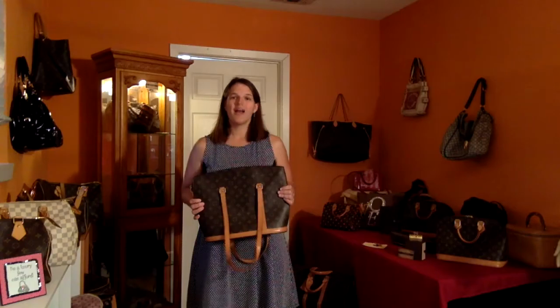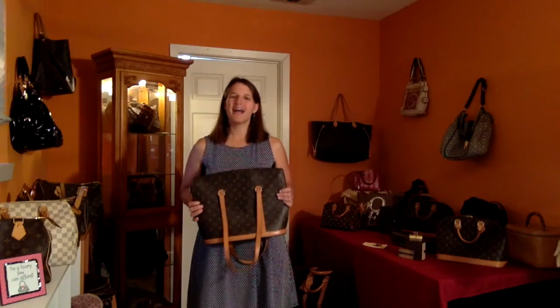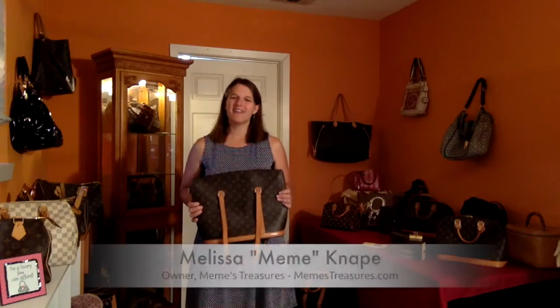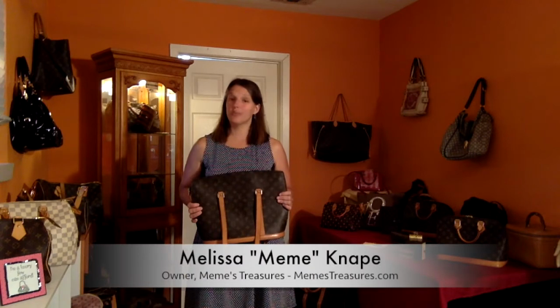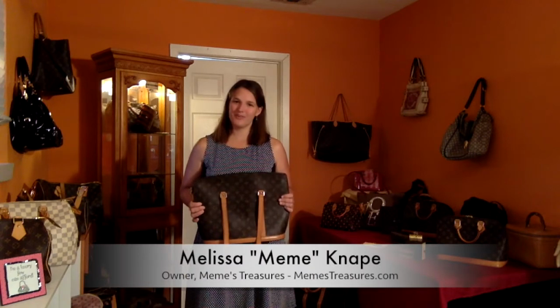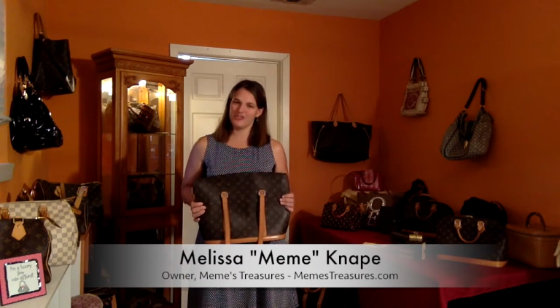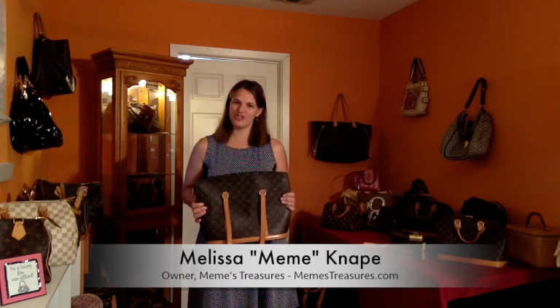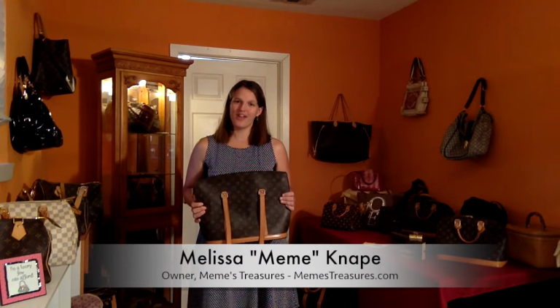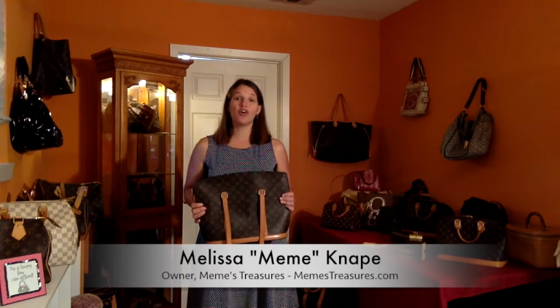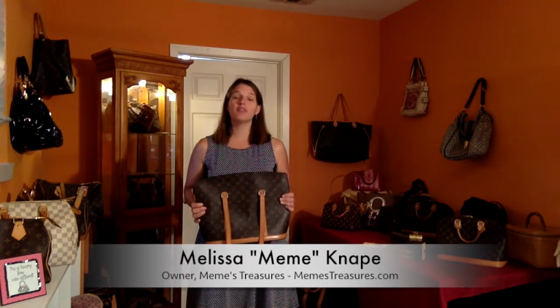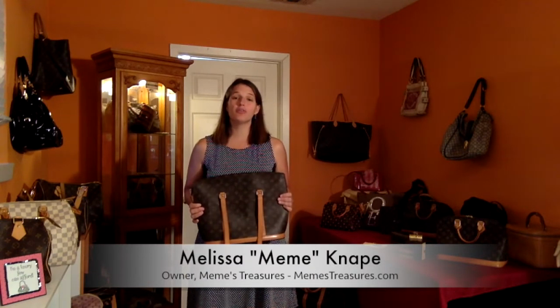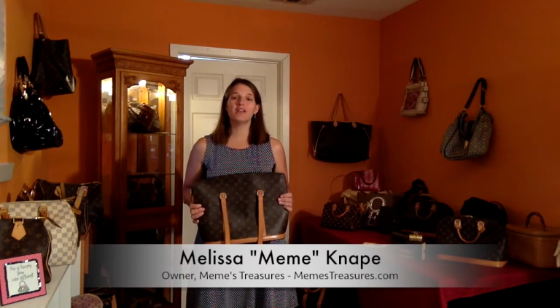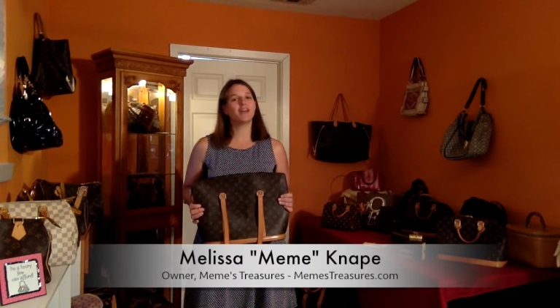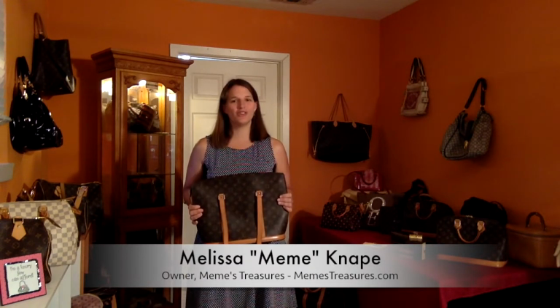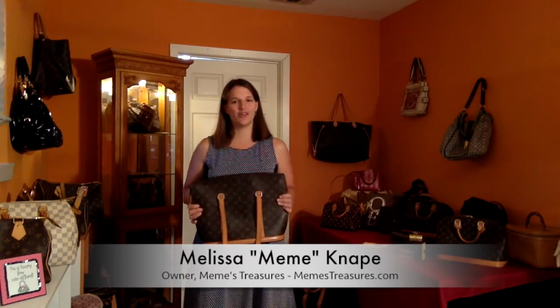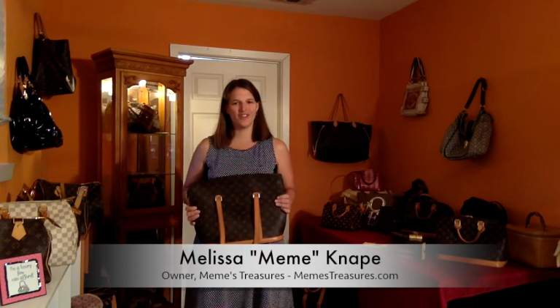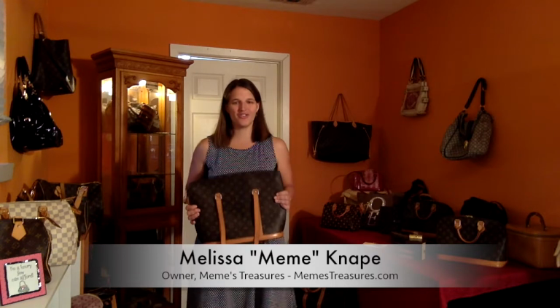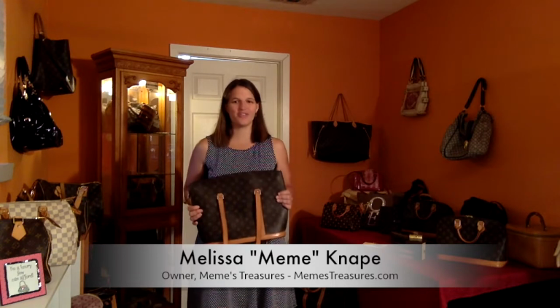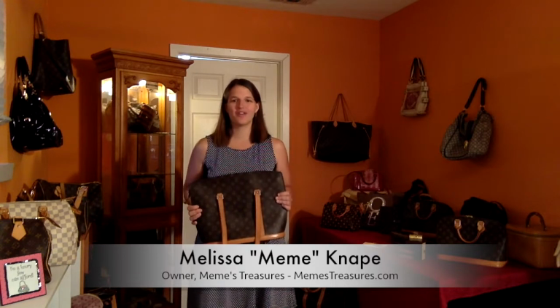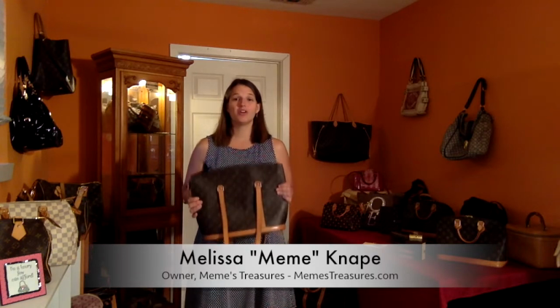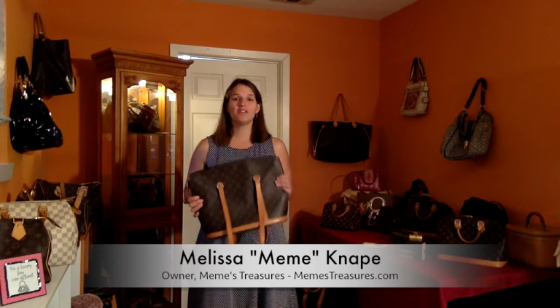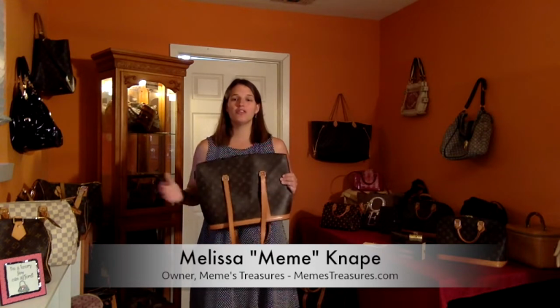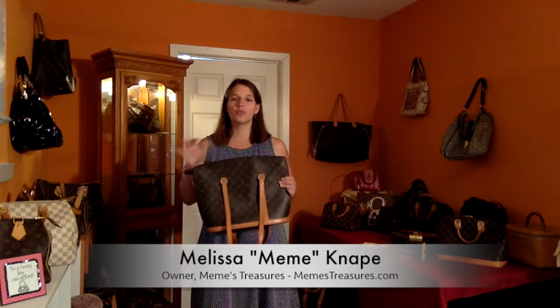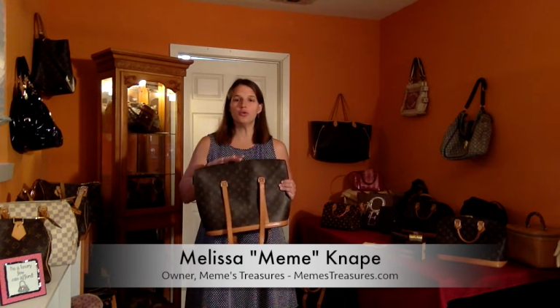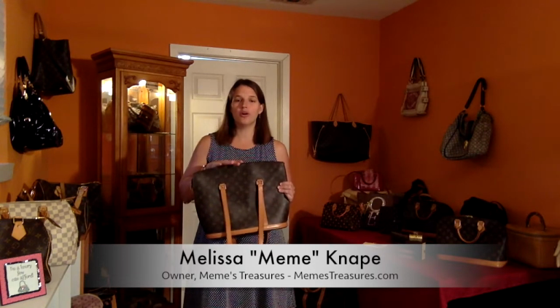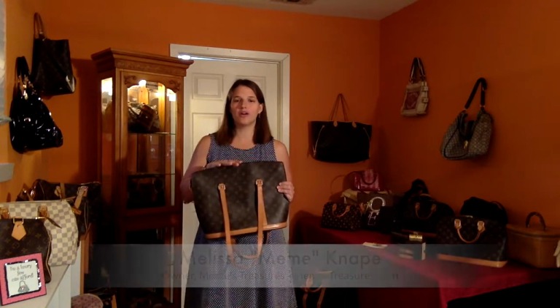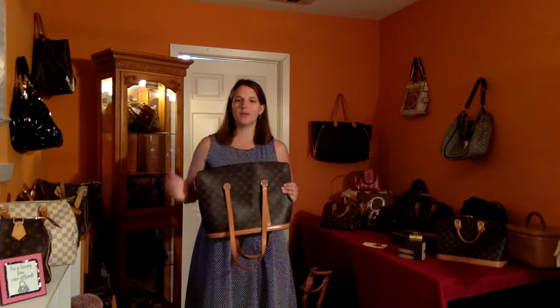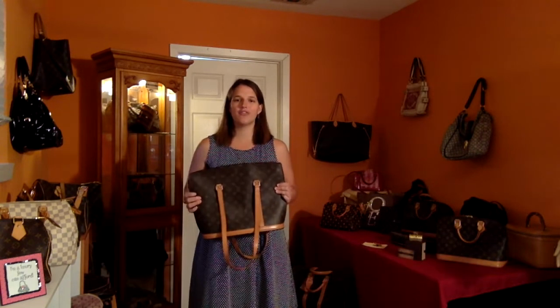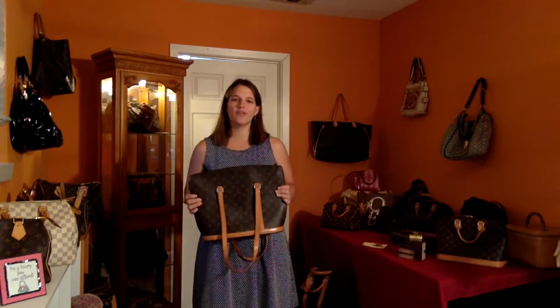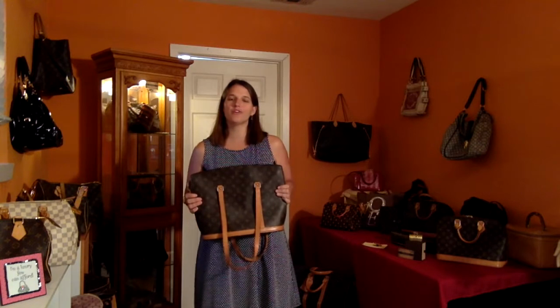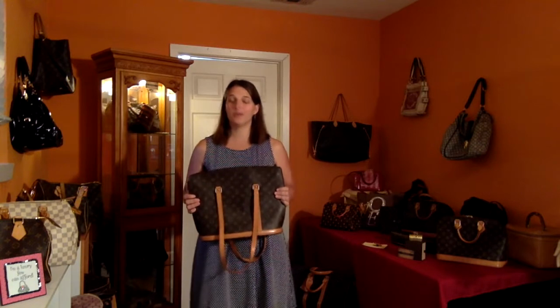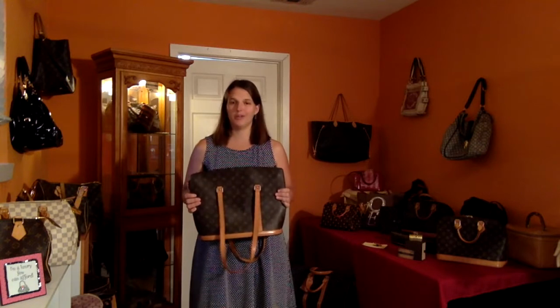Hi guys, it's Melissa with Mimi's Treasures, an online resale boutique and Louis Vuitton authentication service. We're here today to review our item that we have for sale, the Louis Vuitton Babylon bag.